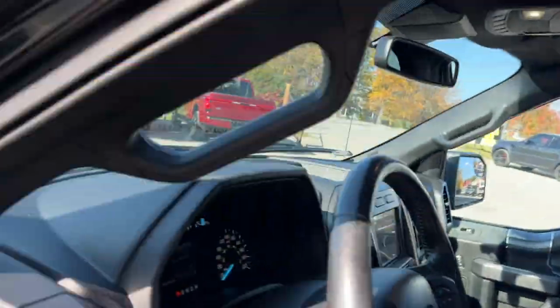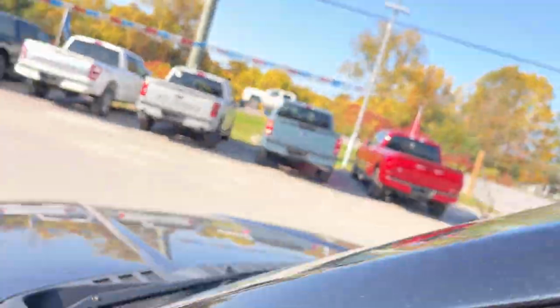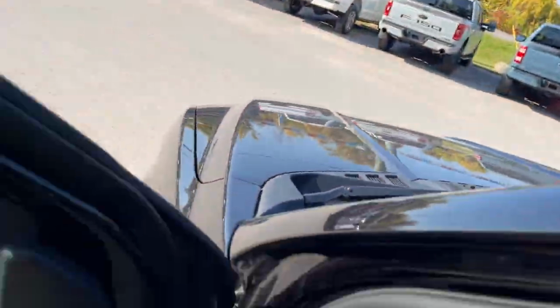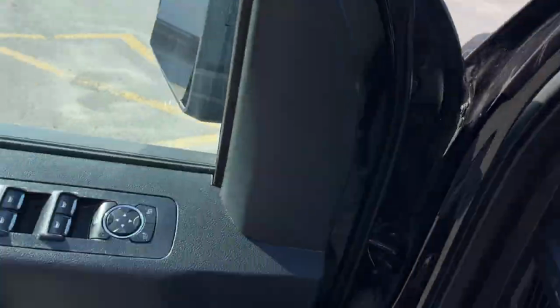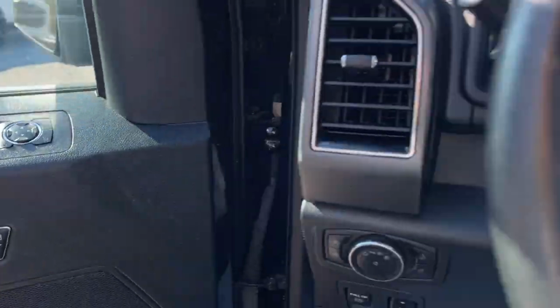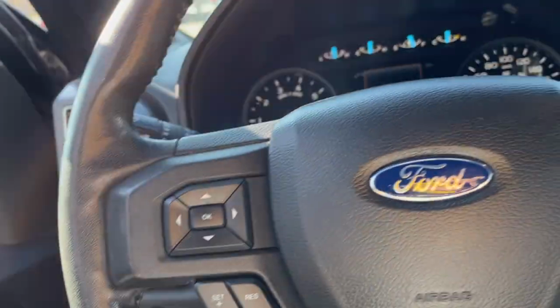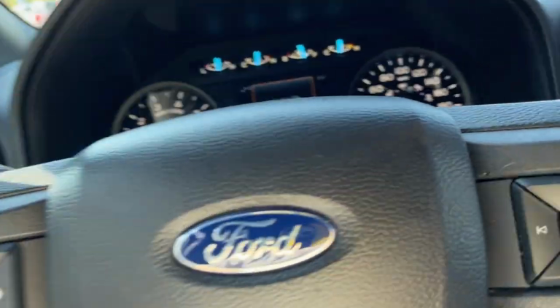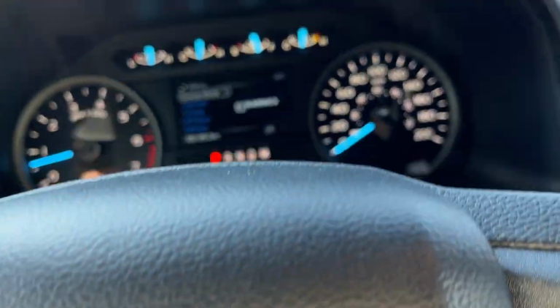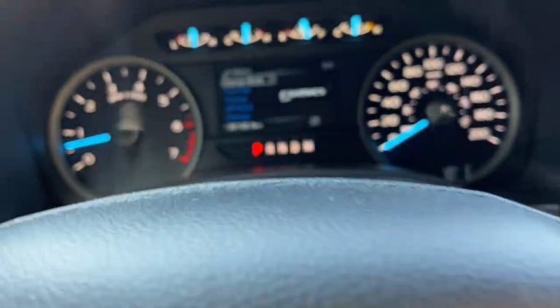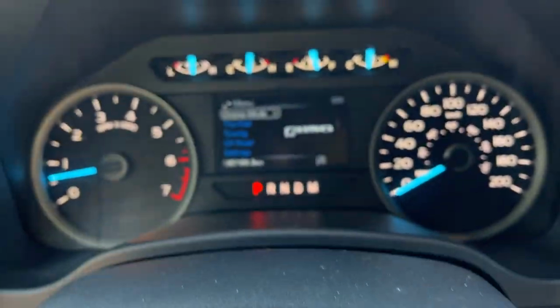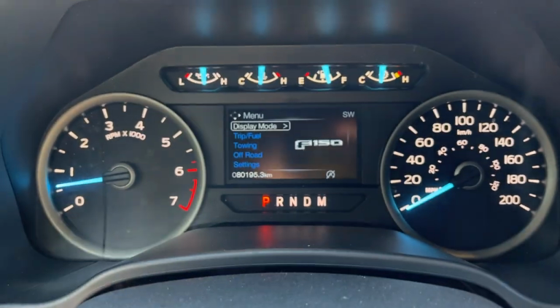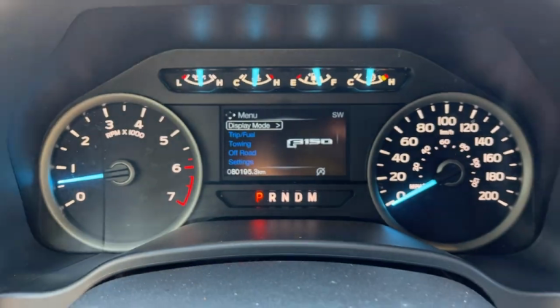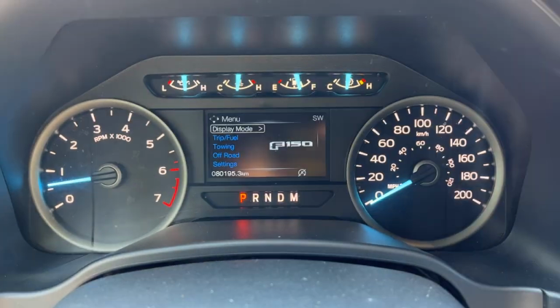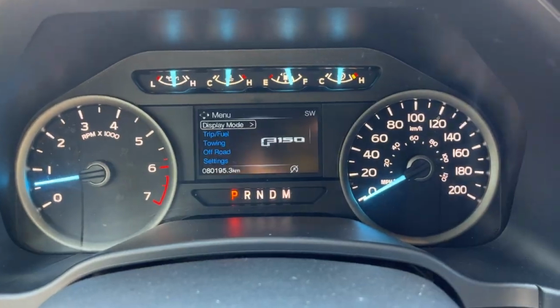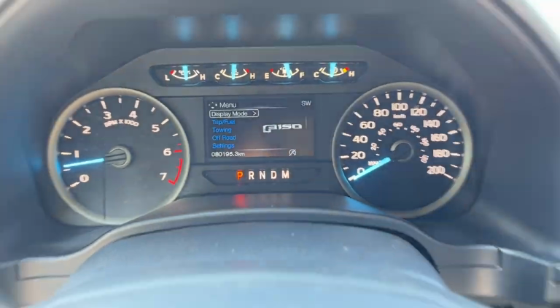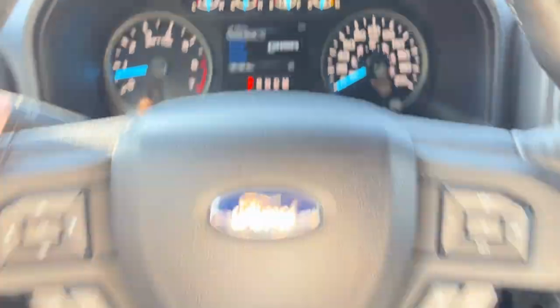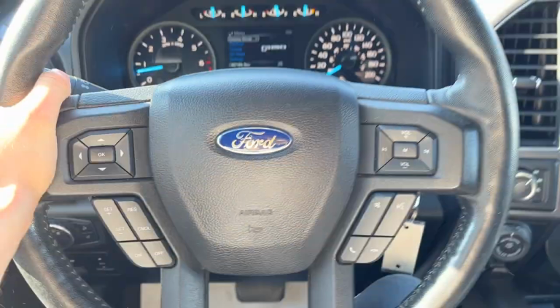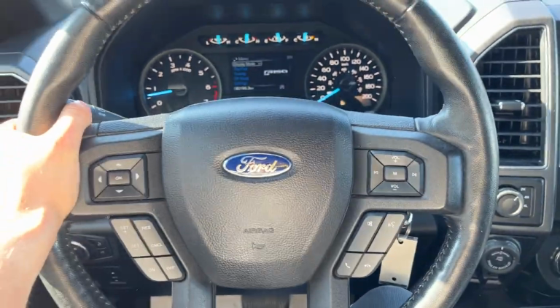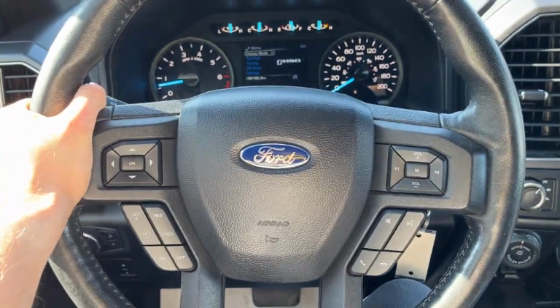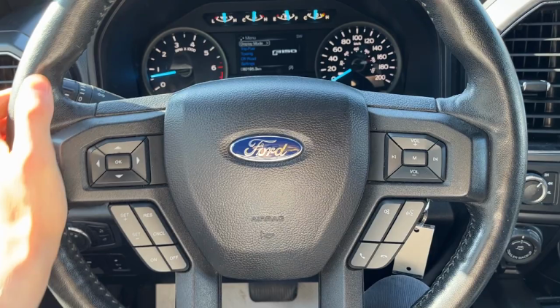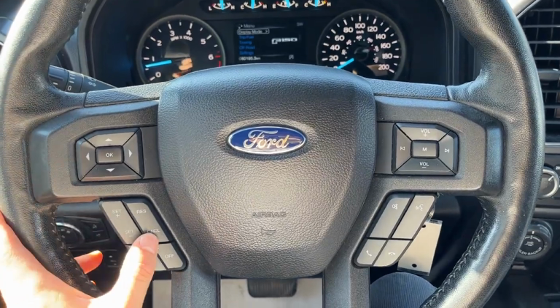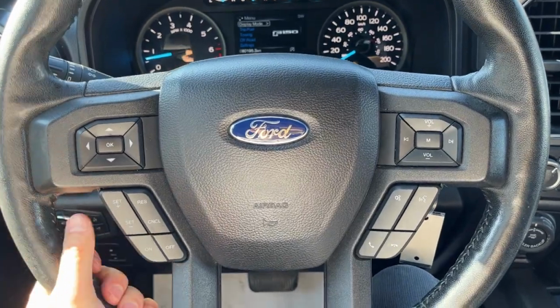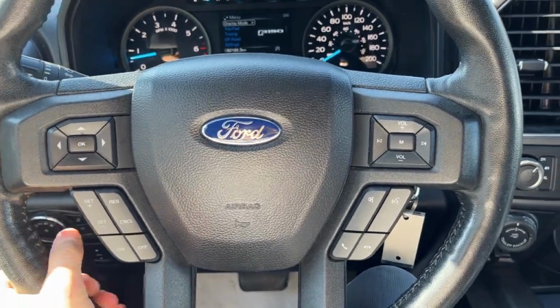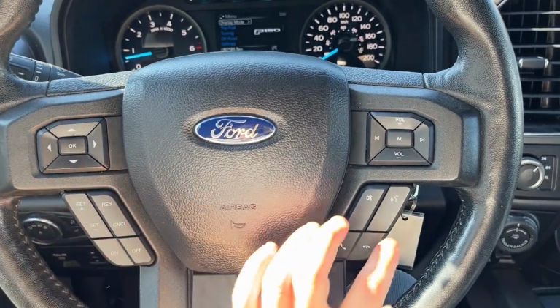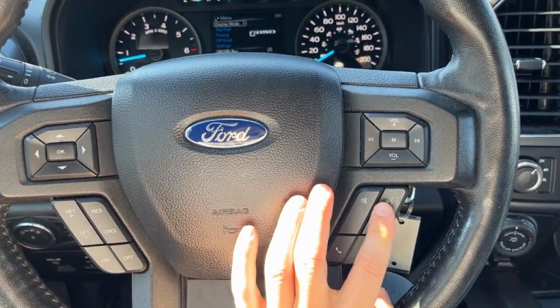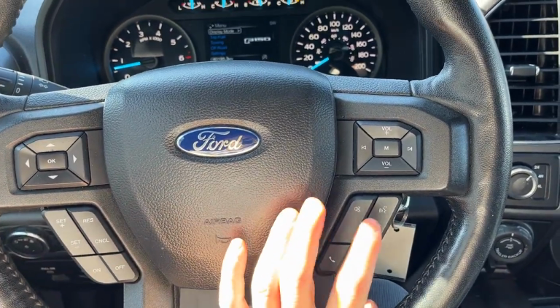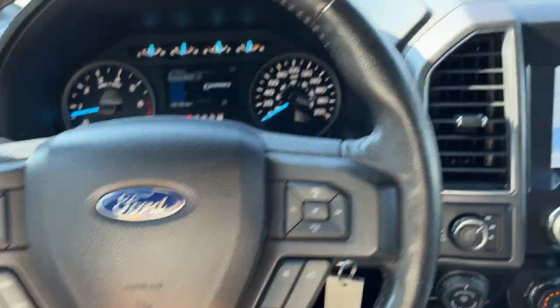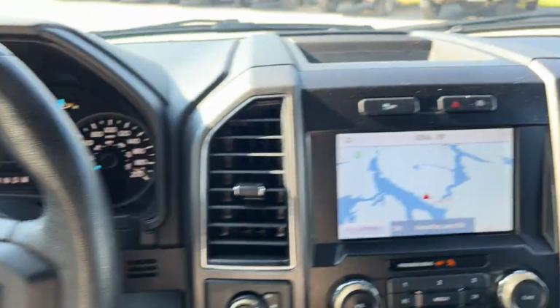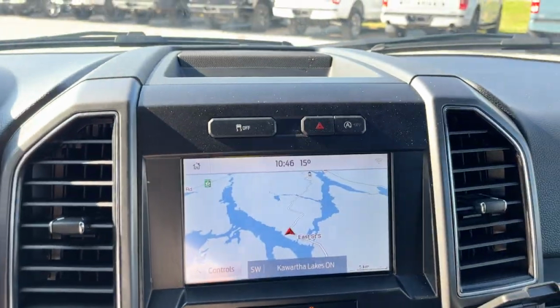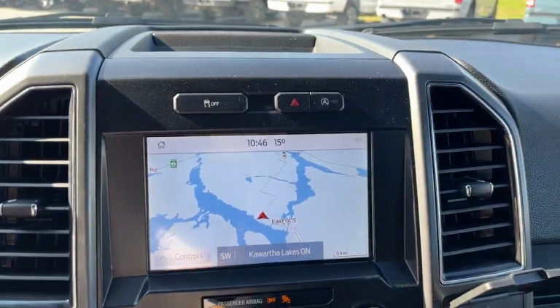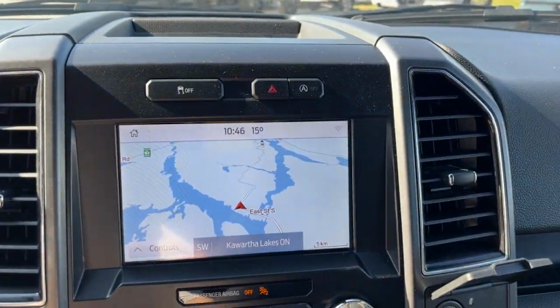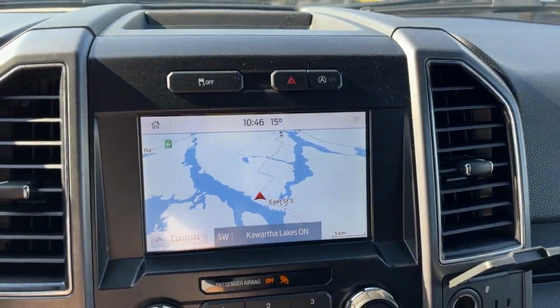Stepping into the vehicle, you do have a customizable digital display right behind the steering wheel. The steering wheel itself is really comfortable and you do have cruise control. This particular vehicle also has voice-activated navigation built in.